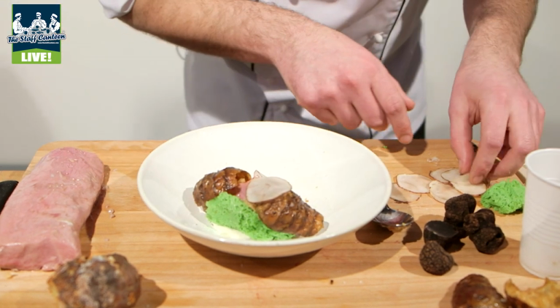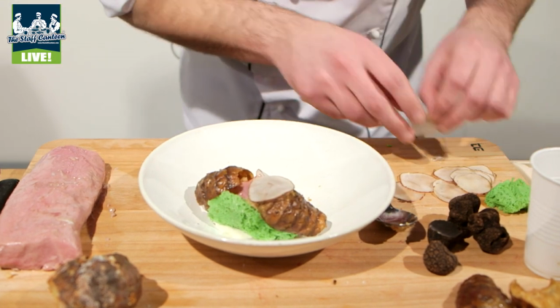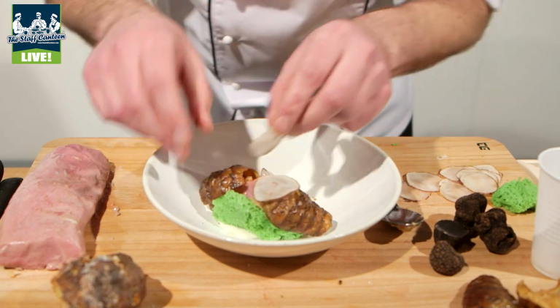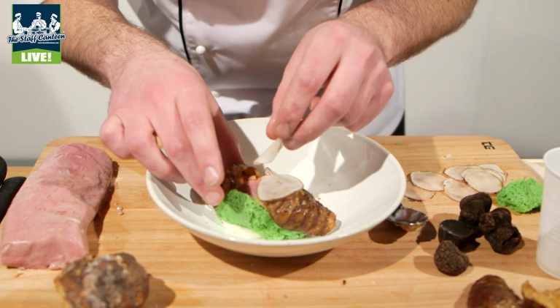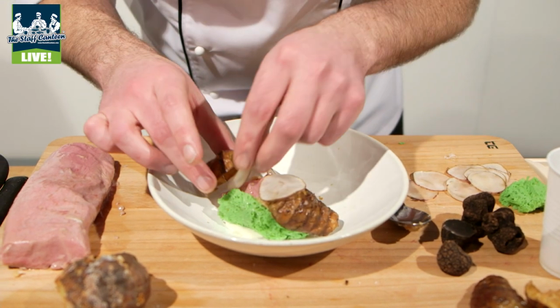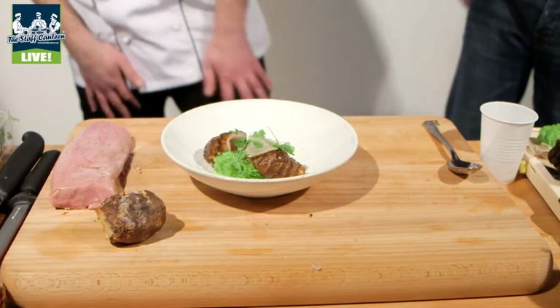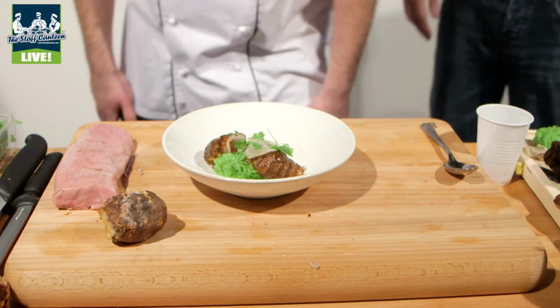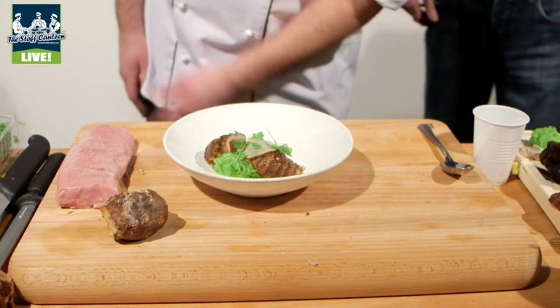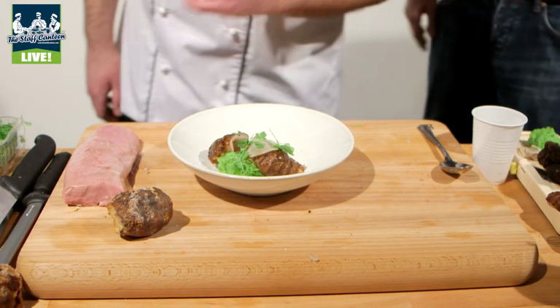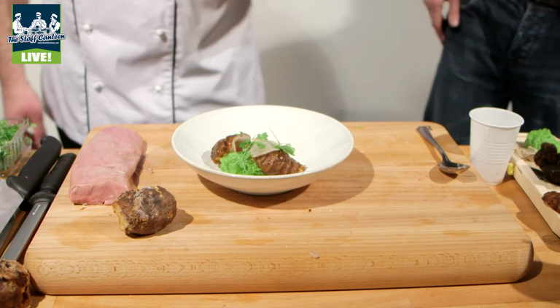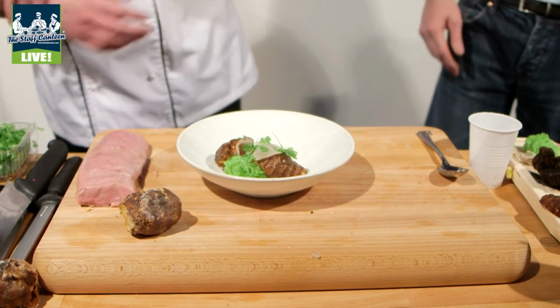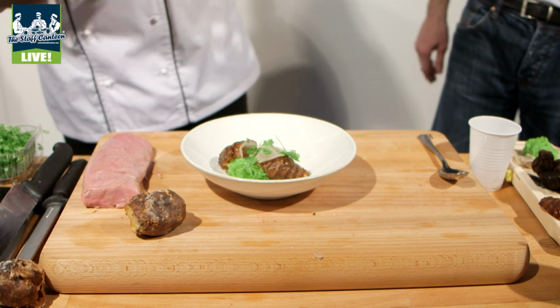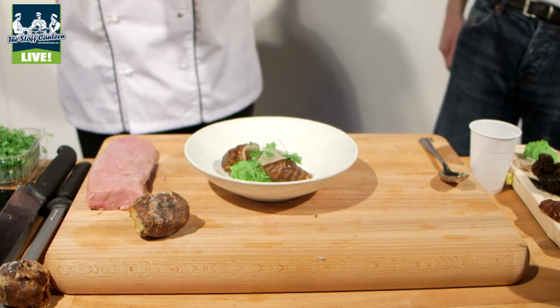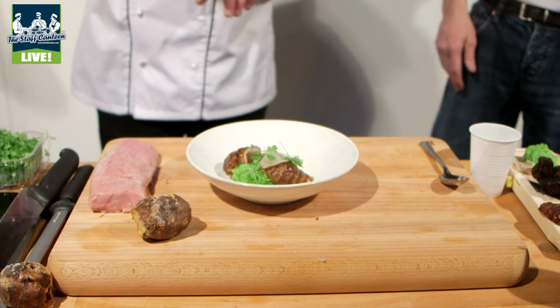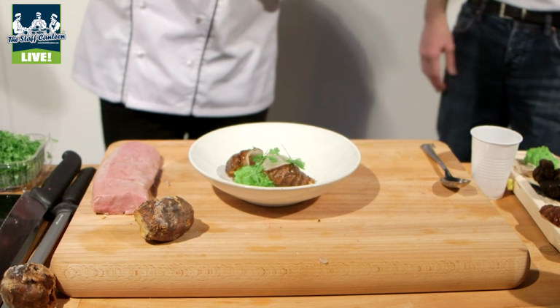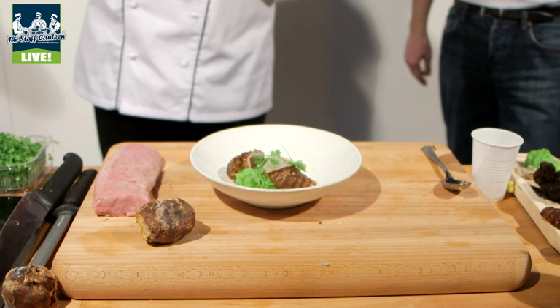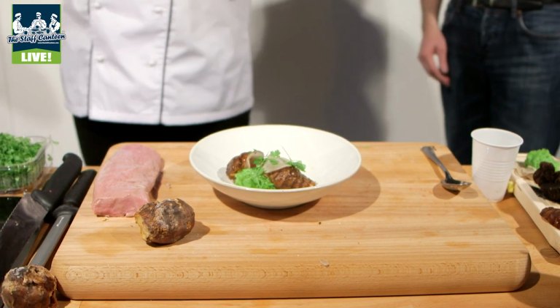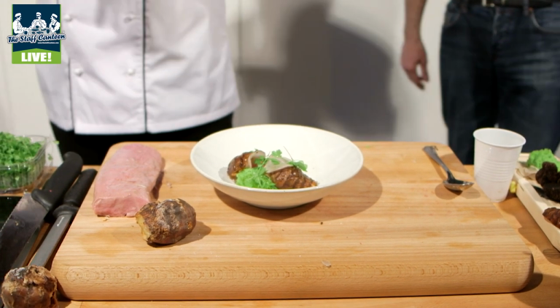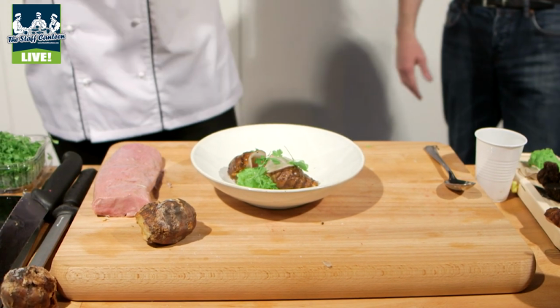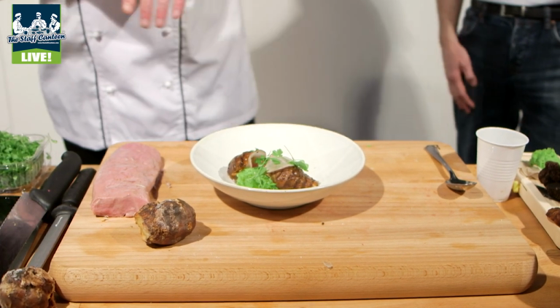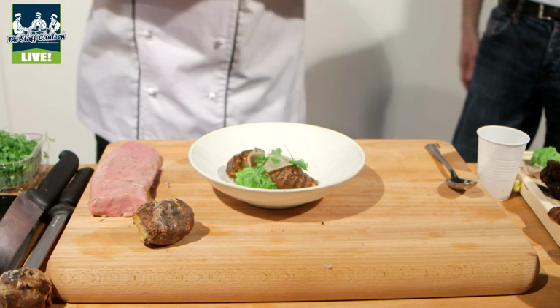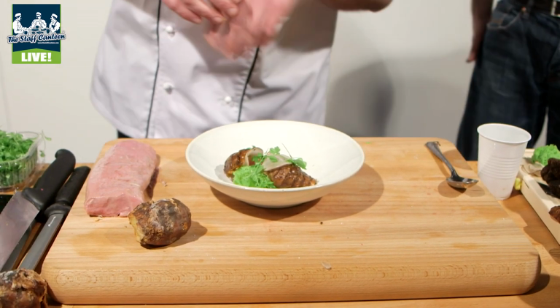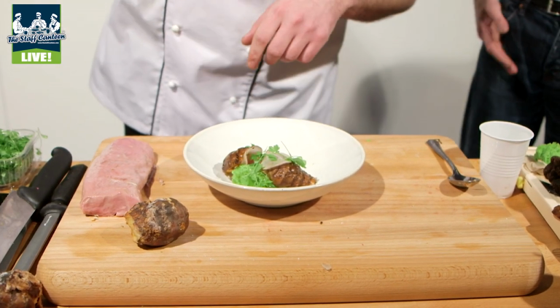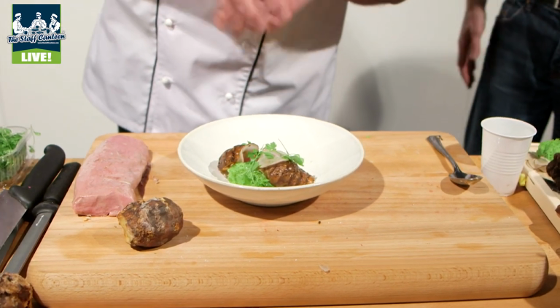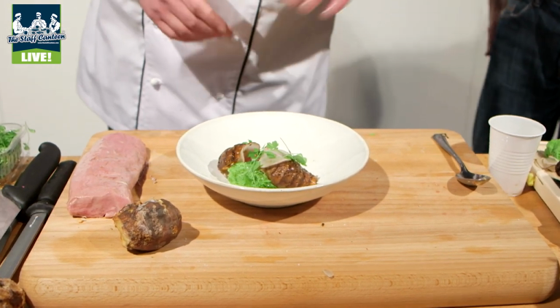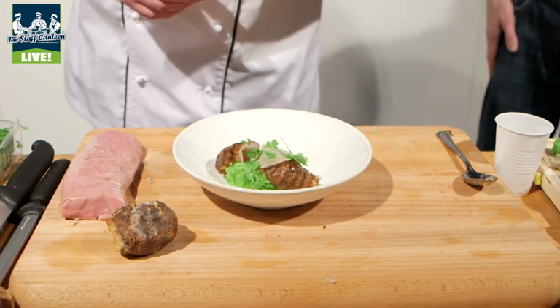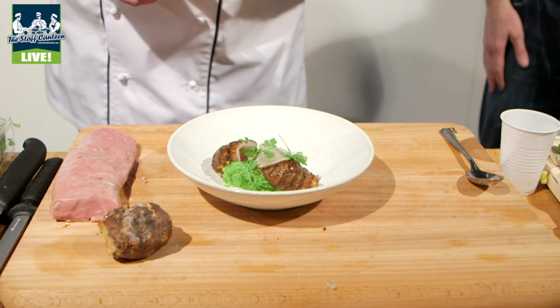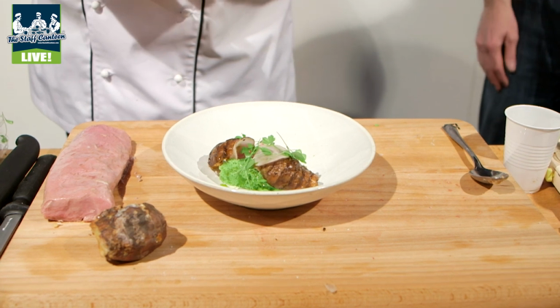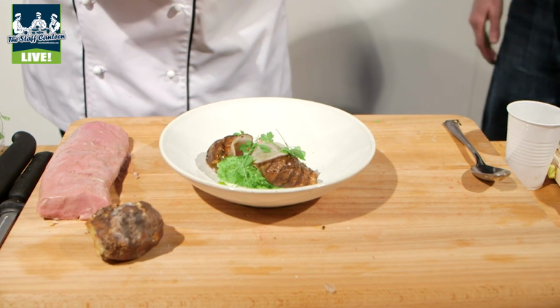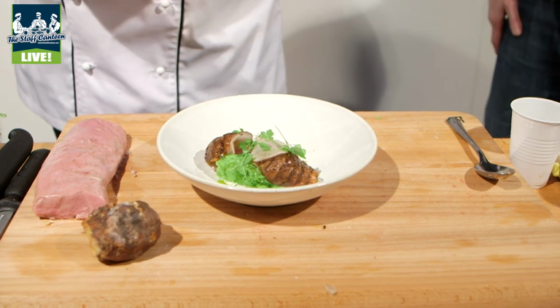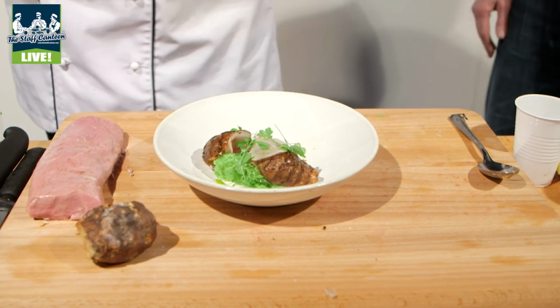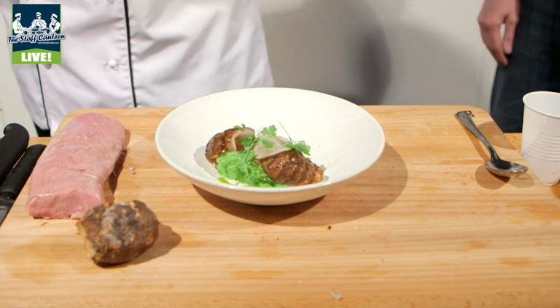That is my dish of Jerusalem artichokes with Norfolk corn lamb, fresh truffle and slowly poached hen's yolk. That's my dish — thanks.